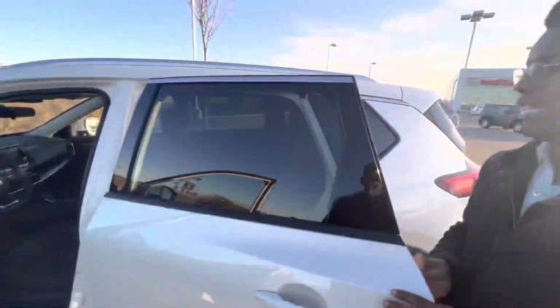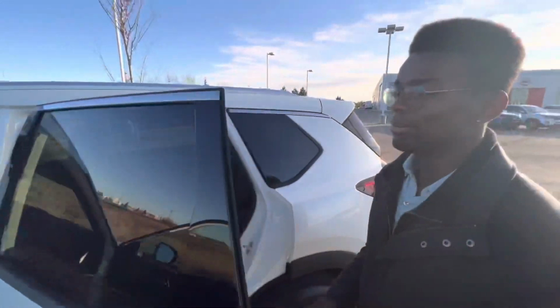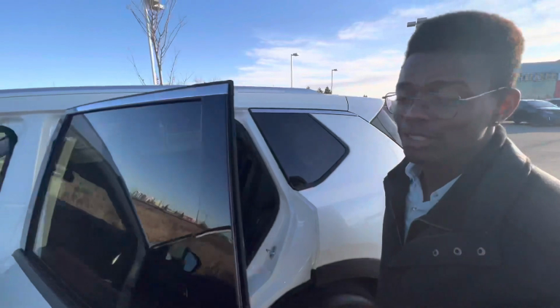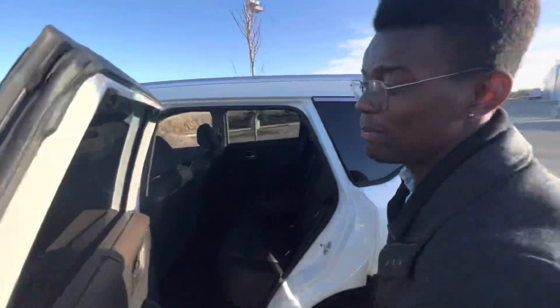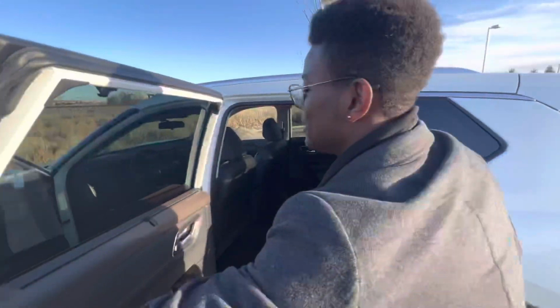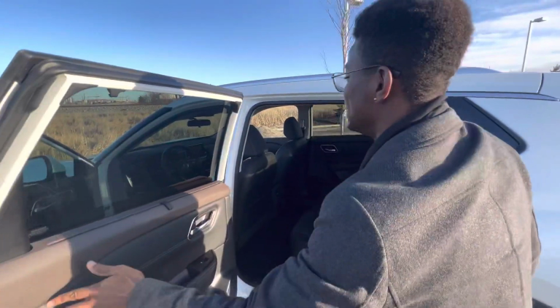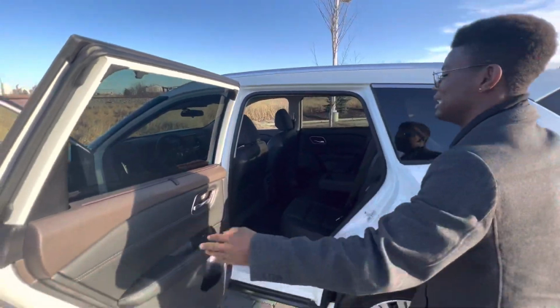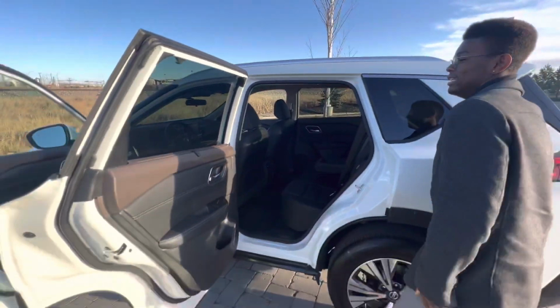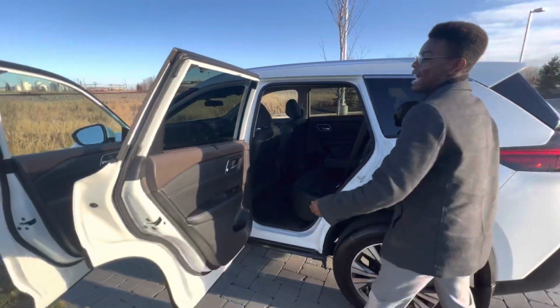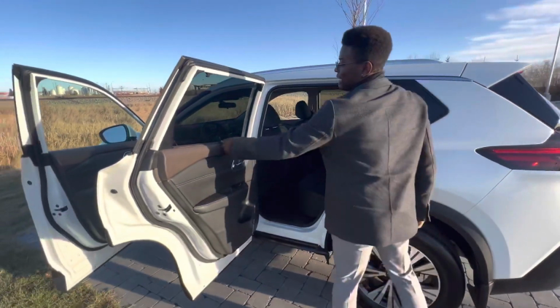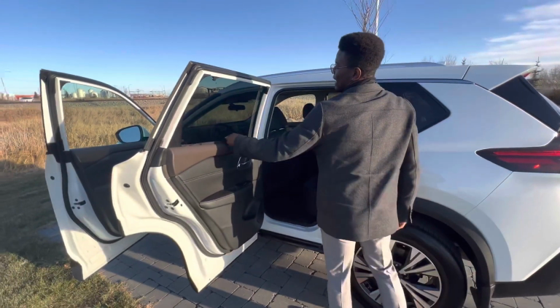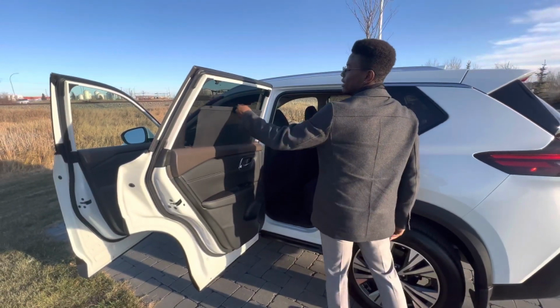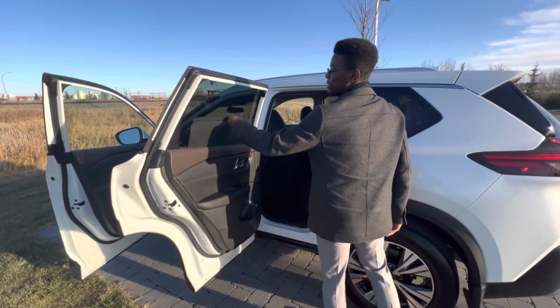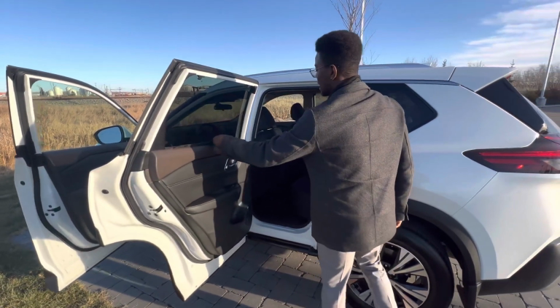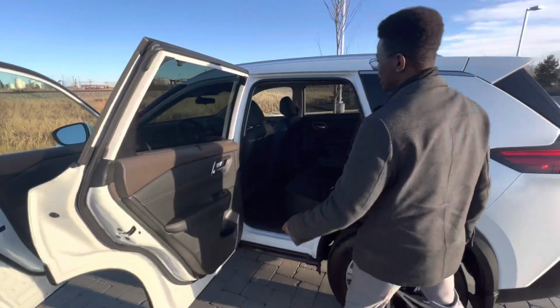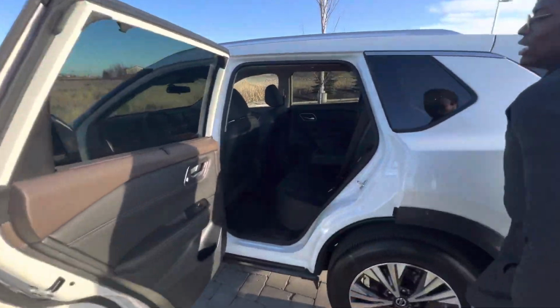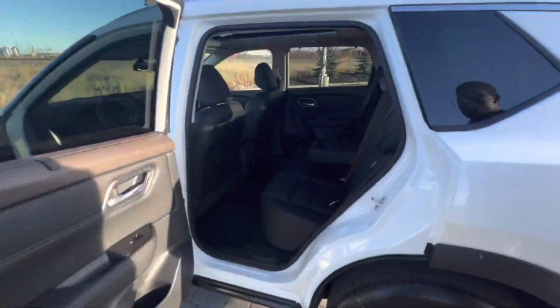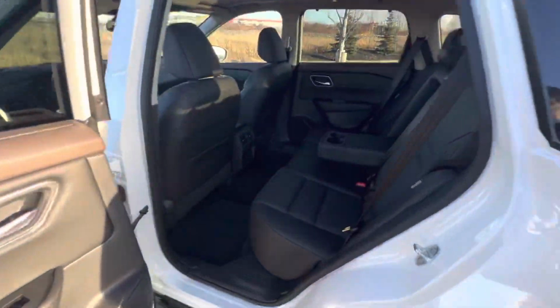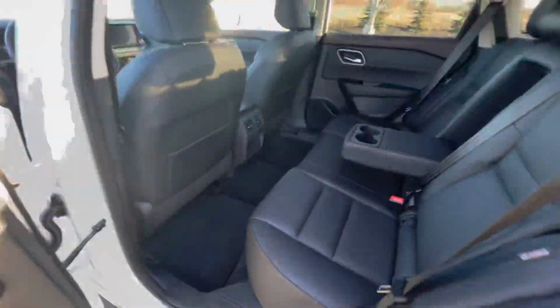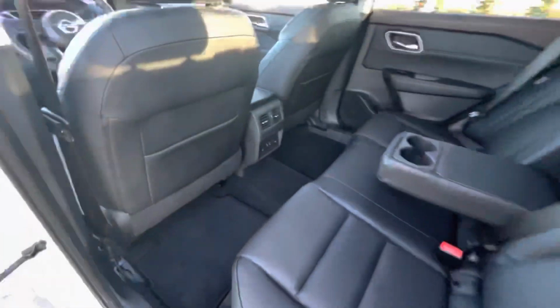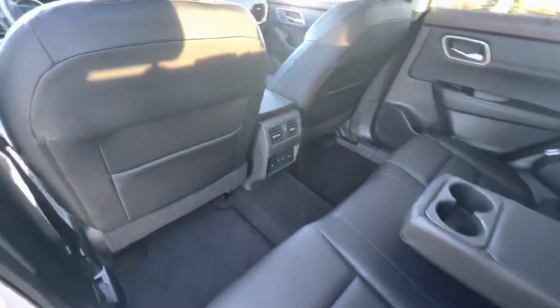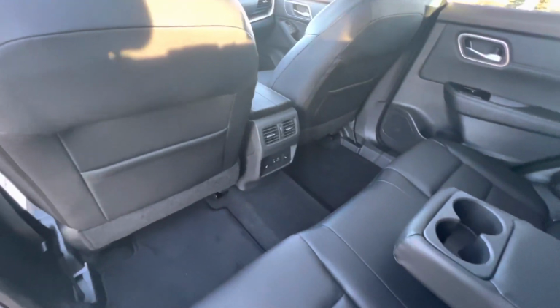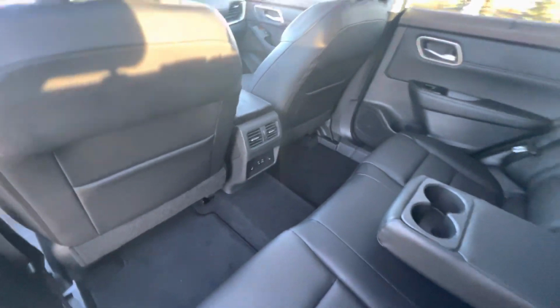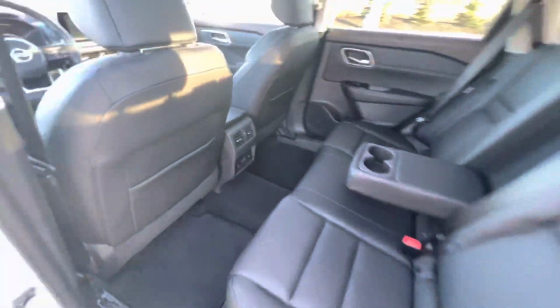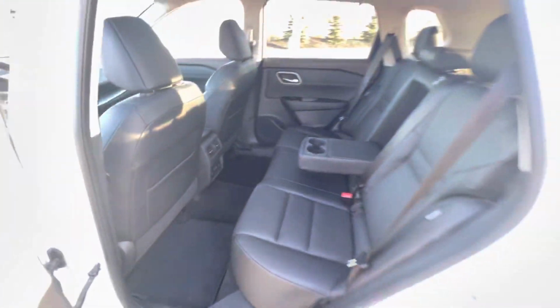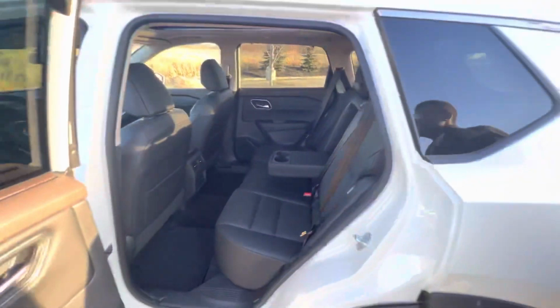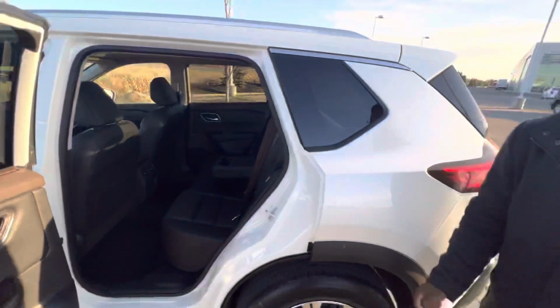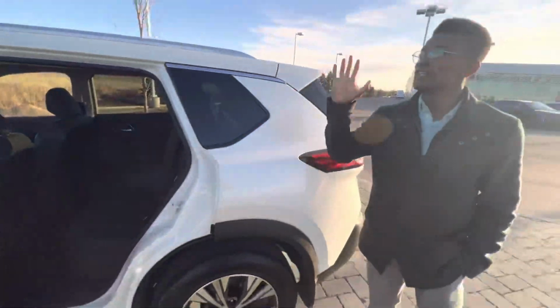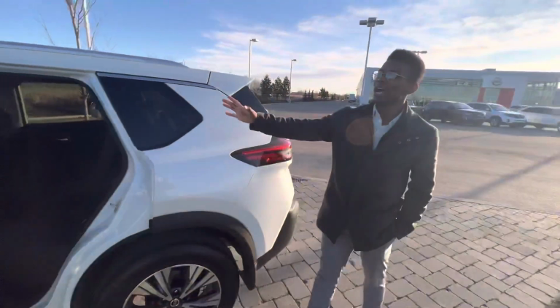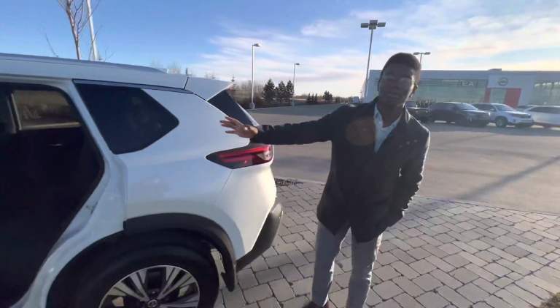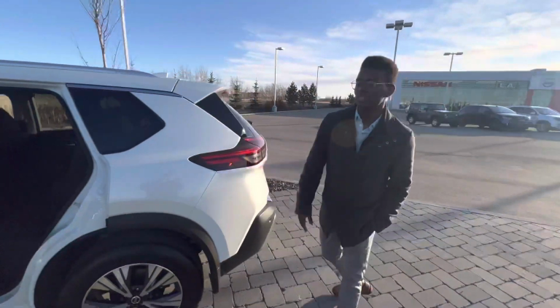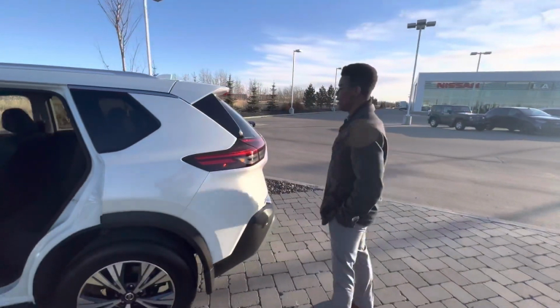Into the back, the doors open almost 90 degrees and you even get the rear sun shades. Going inside, Nissan stadium seating with the rear heated seats and a huge panoramic moonroof up top.